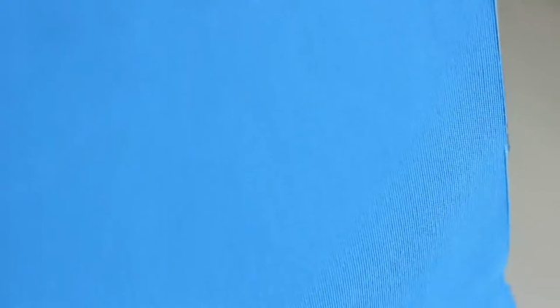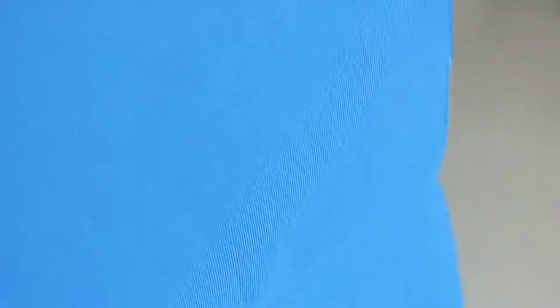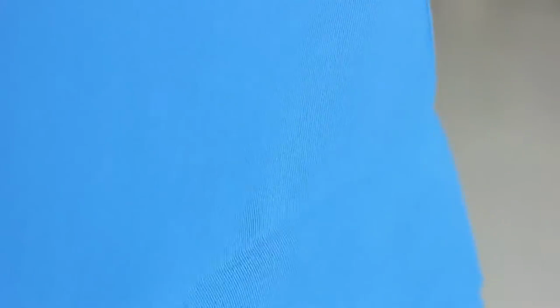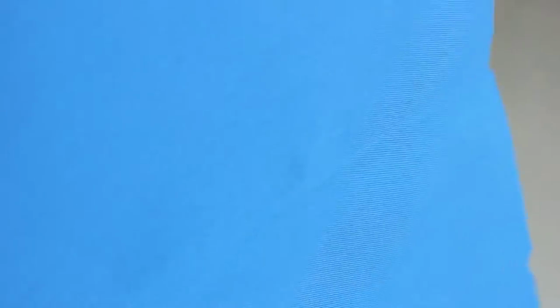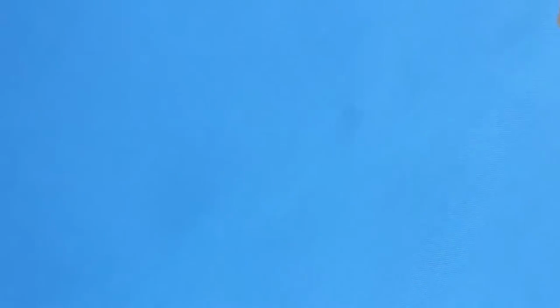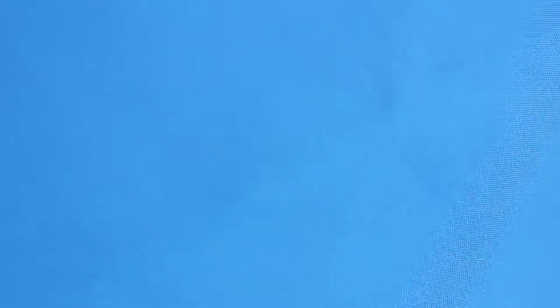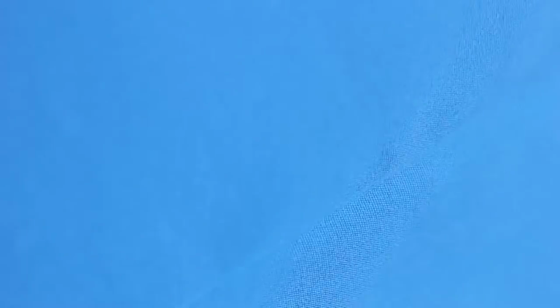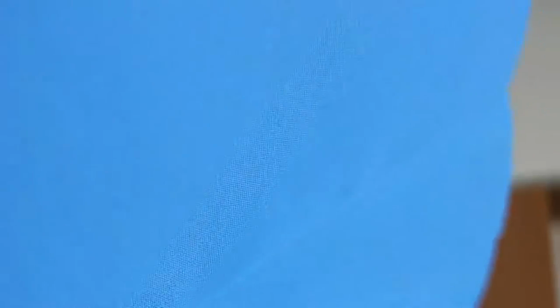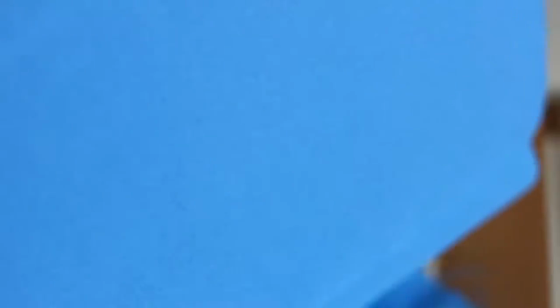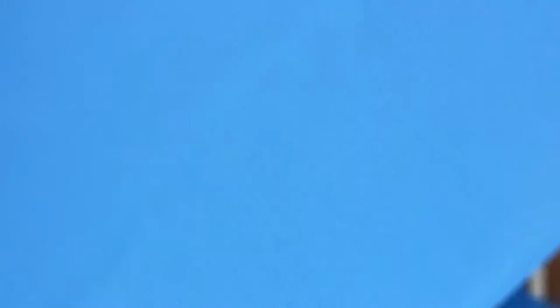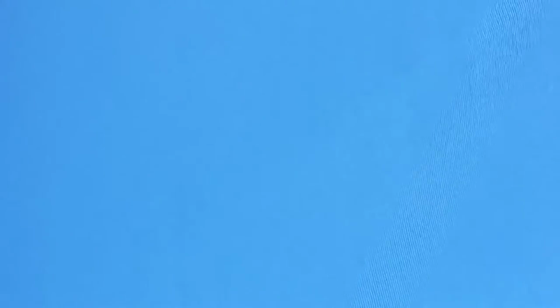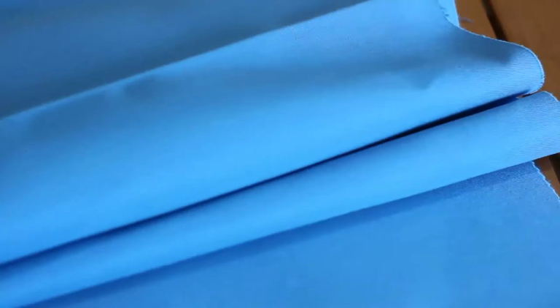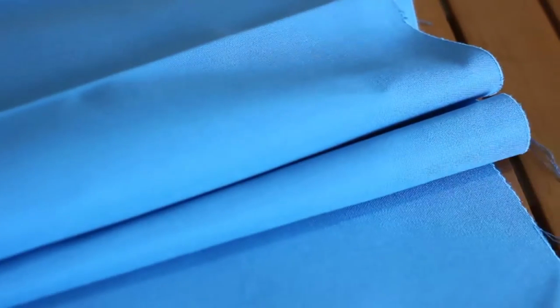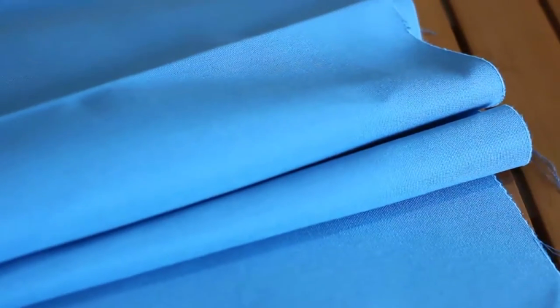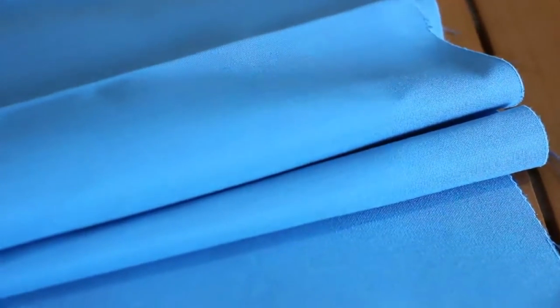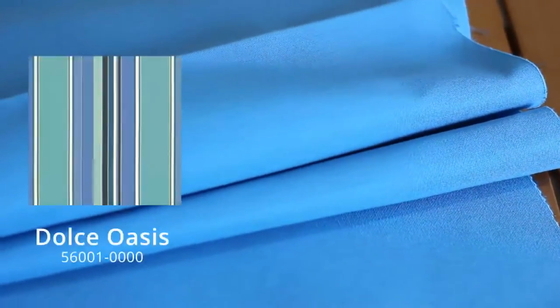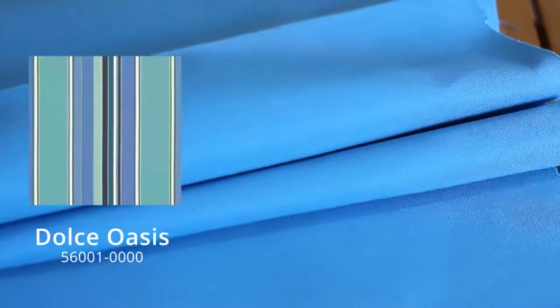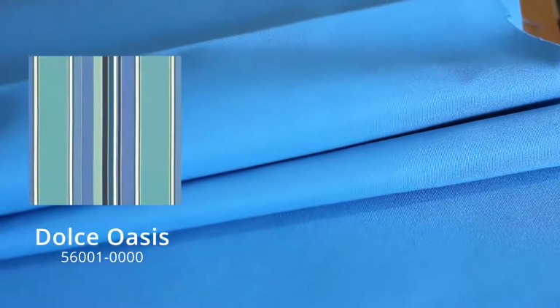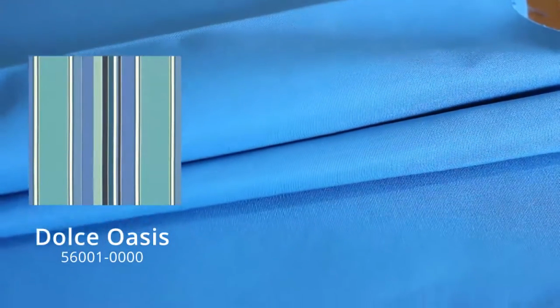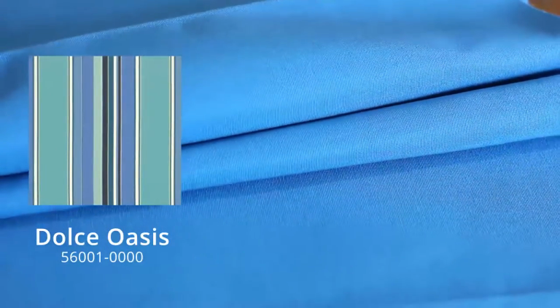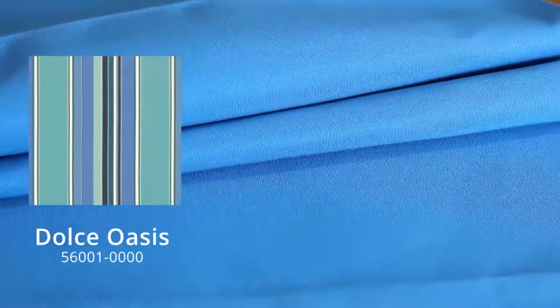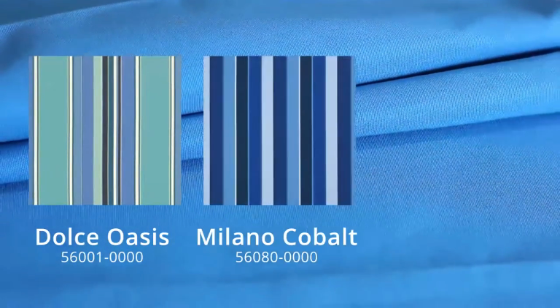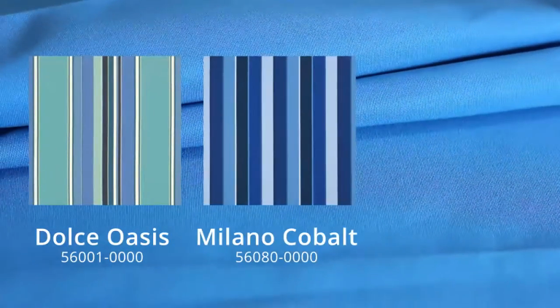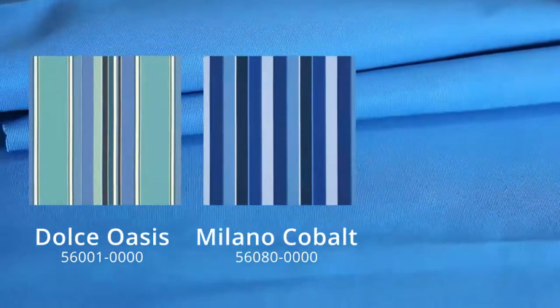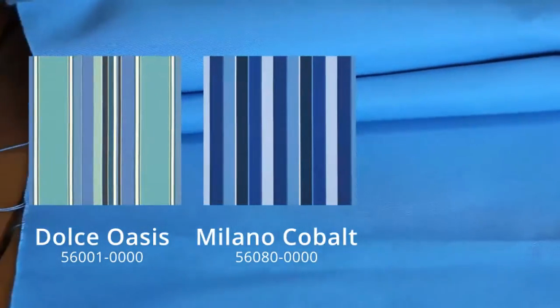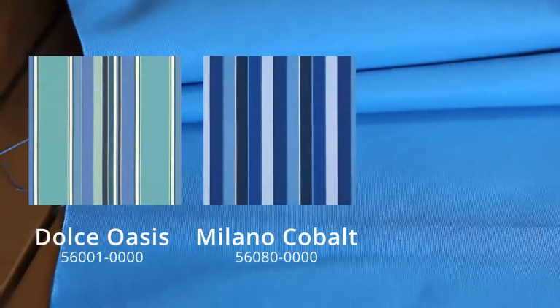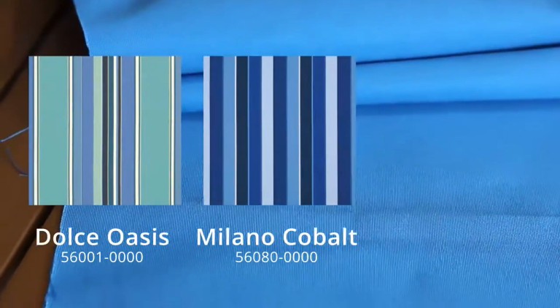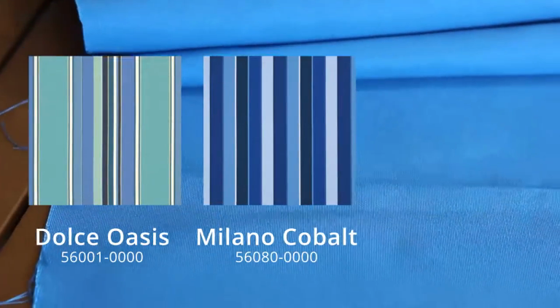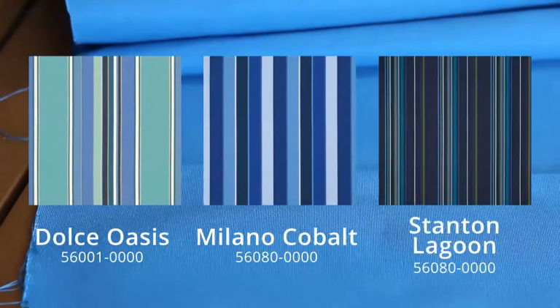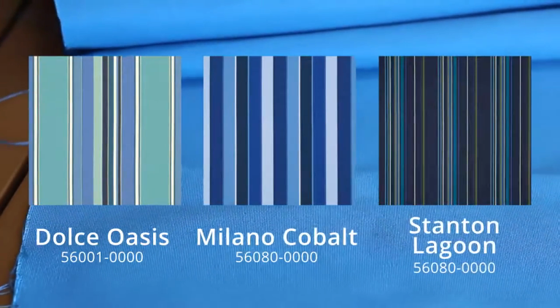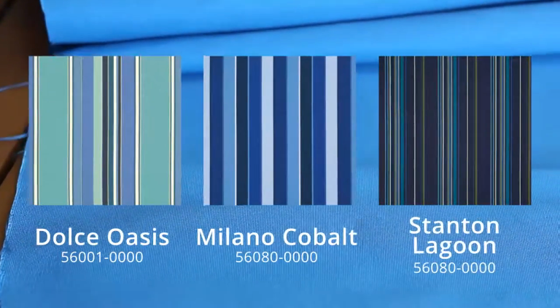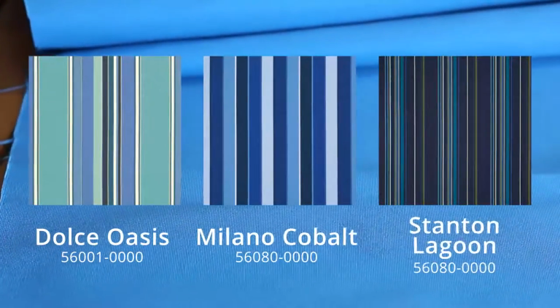Sunbrella Canvas Capri coordinates well with the striped fabric Sunbrella Dulce Oasis, Milano Cobalt, and Sunbrella Stanton Lagoon.